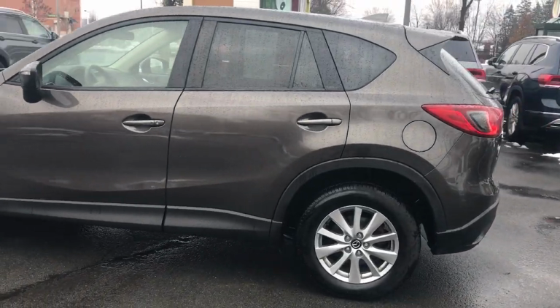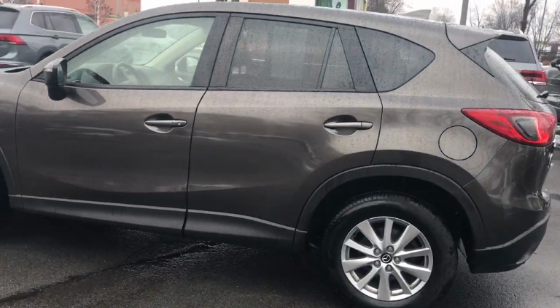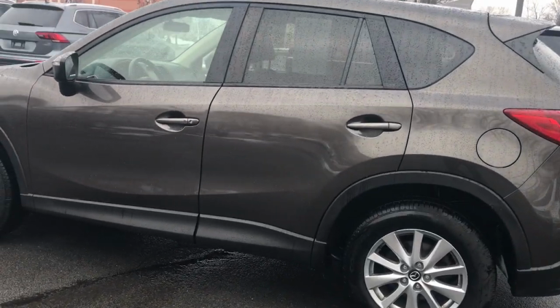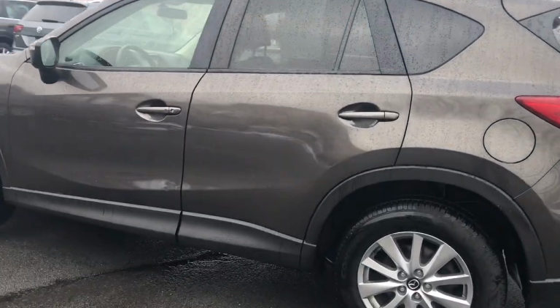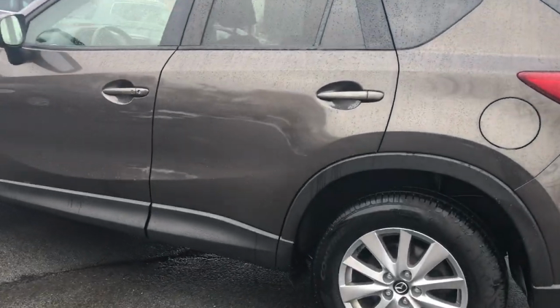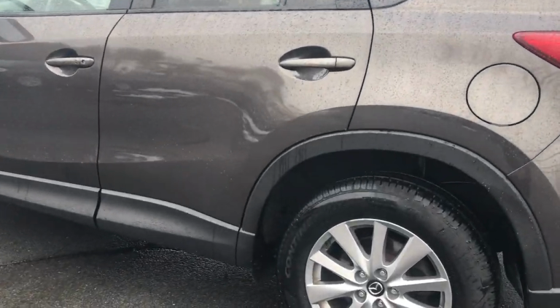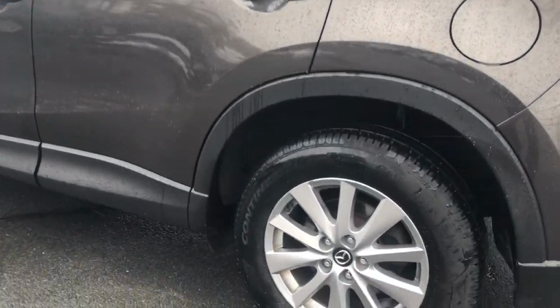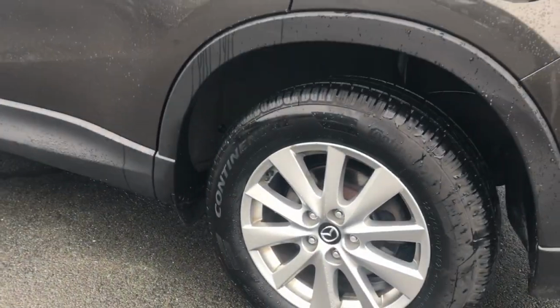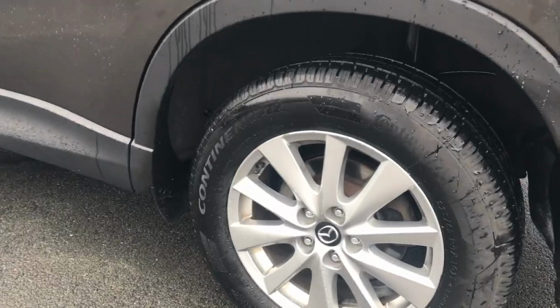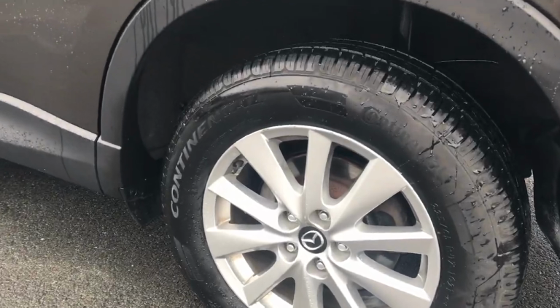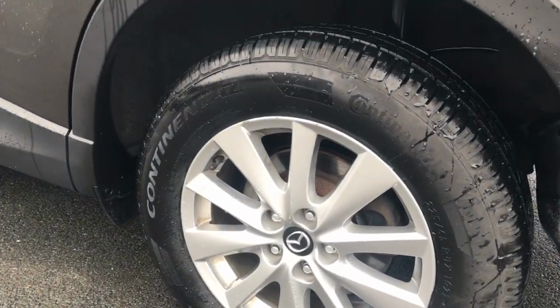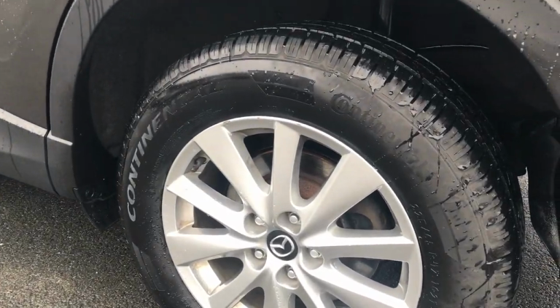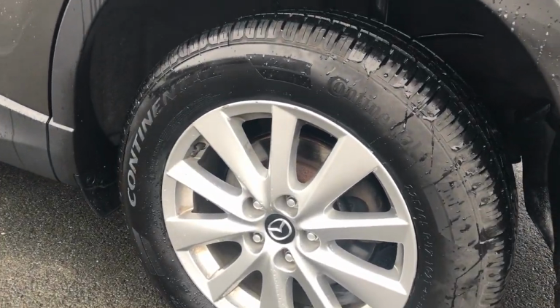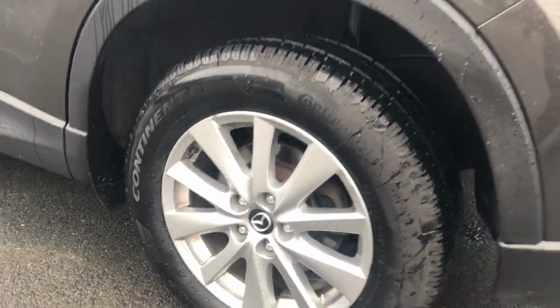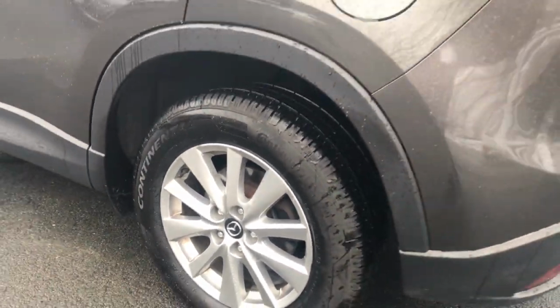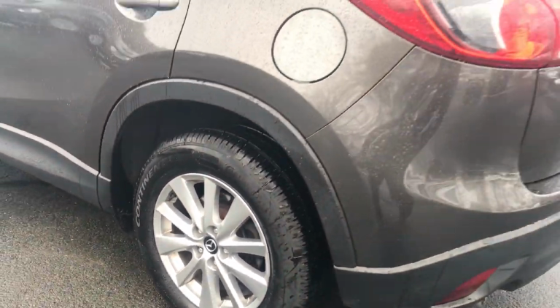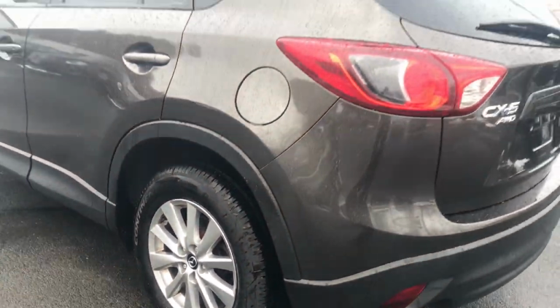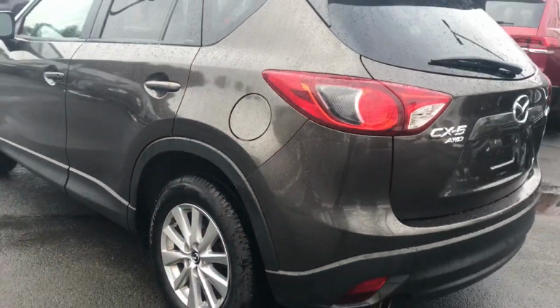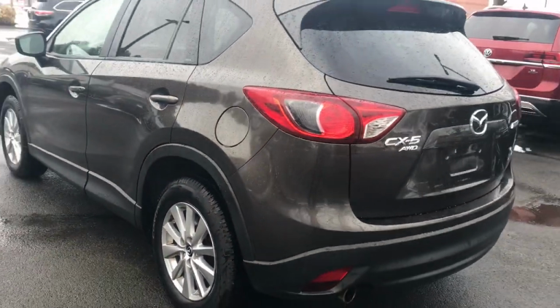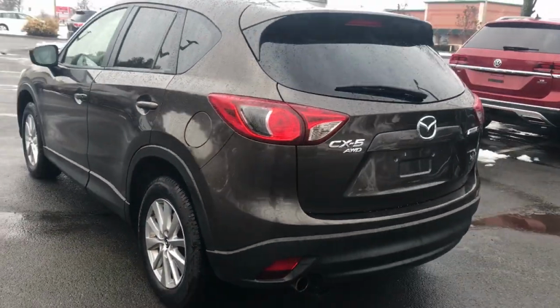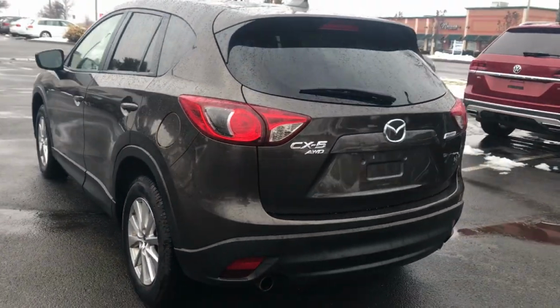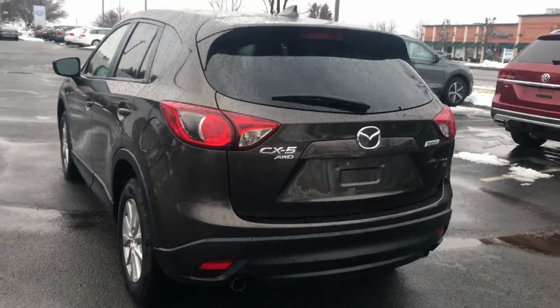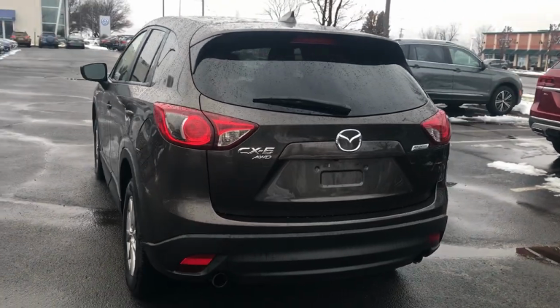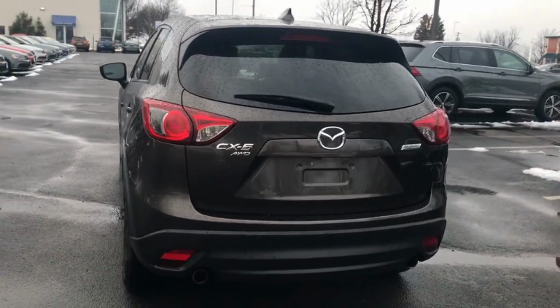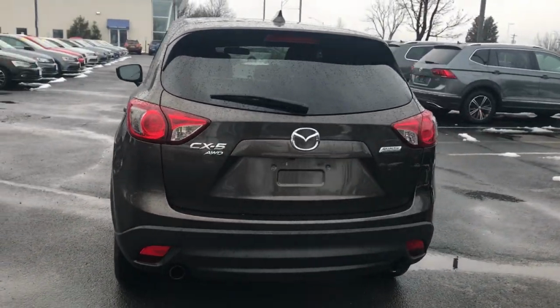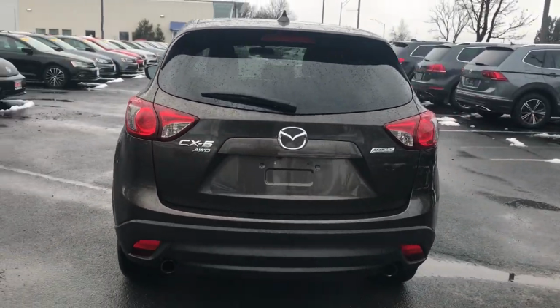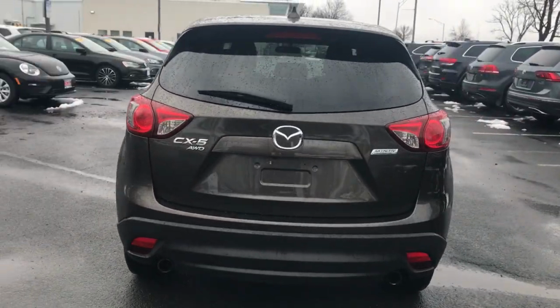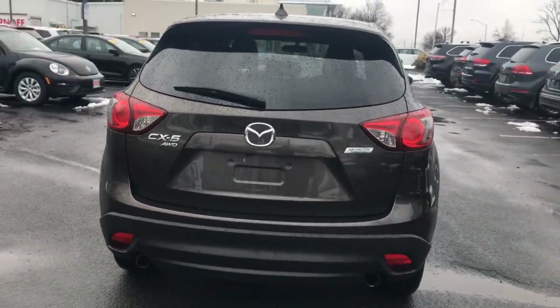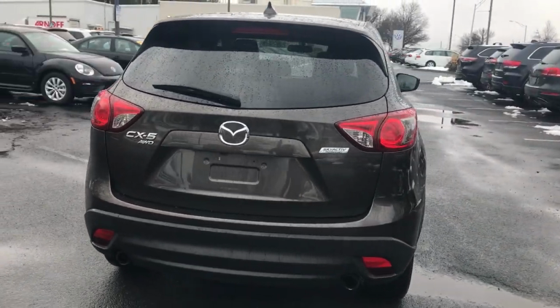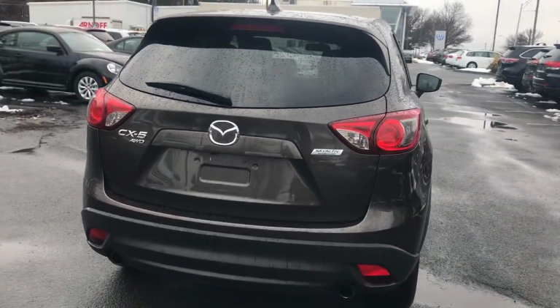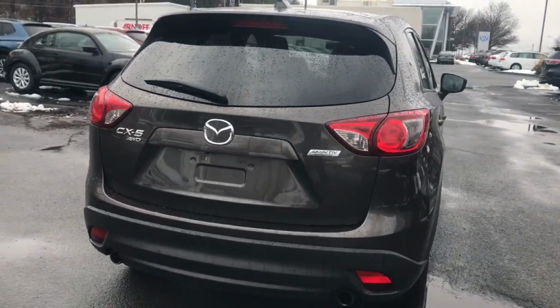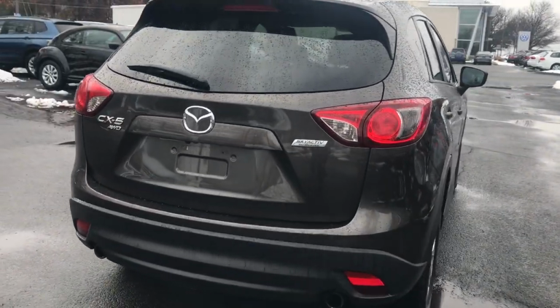Both are in great shape — aluminum alloy wheels, great tire tread, and brakes are in good condition. This is a CX-5 SUV. If you haven't driven a Mazda, these are nice little four-cylinder vehicles, great on gas.